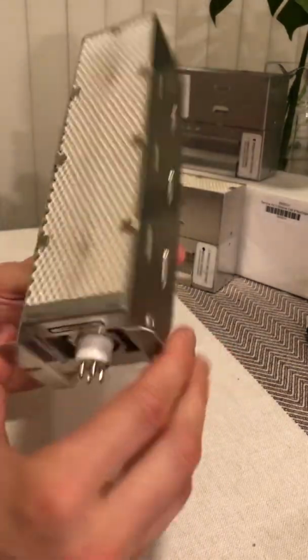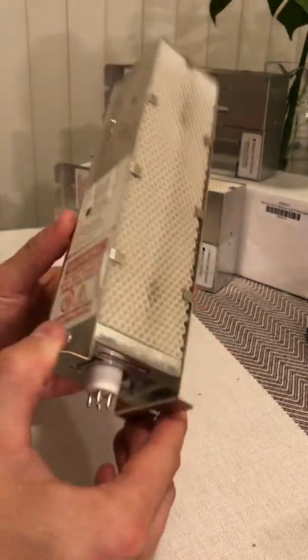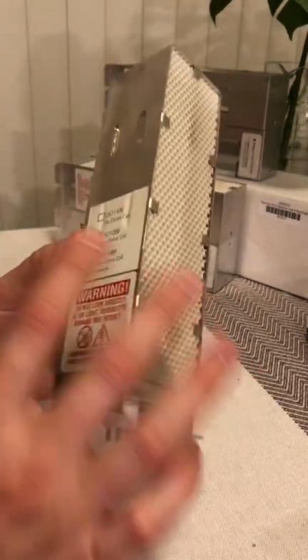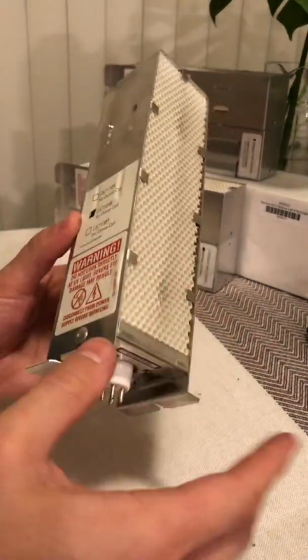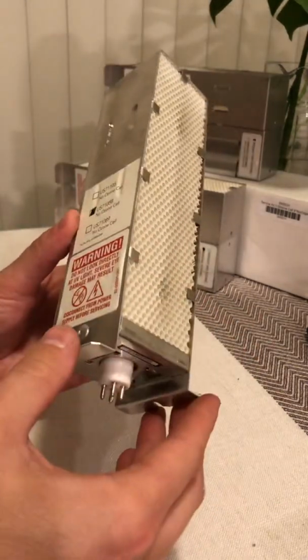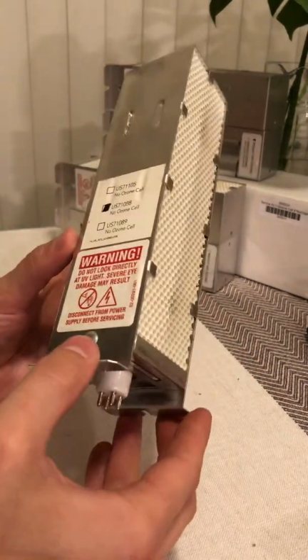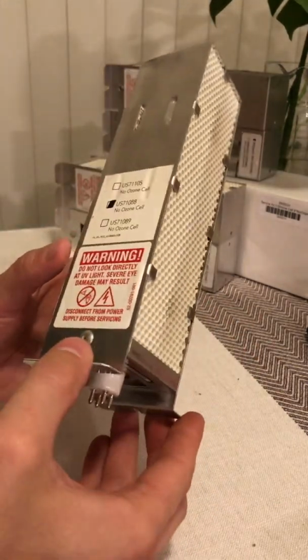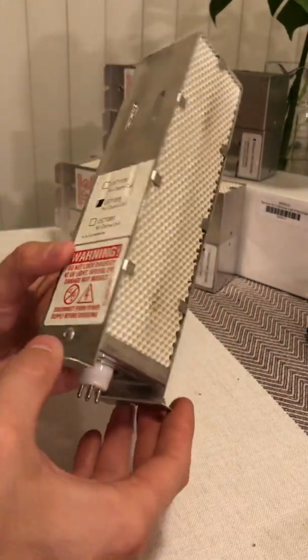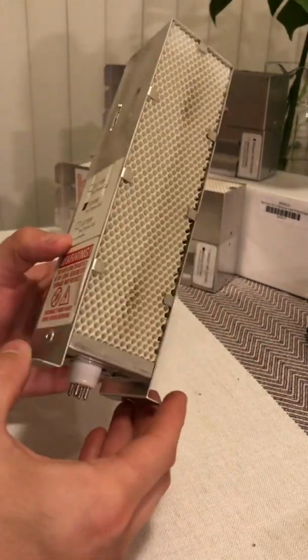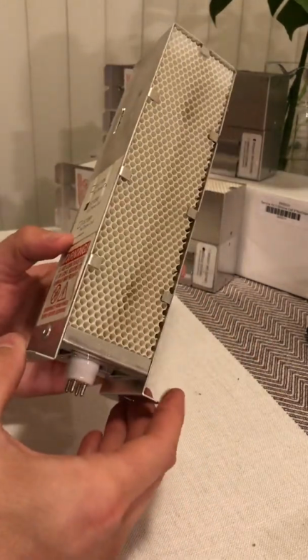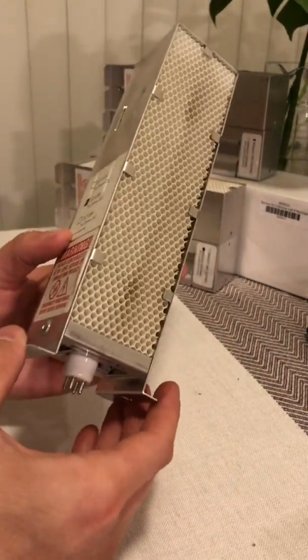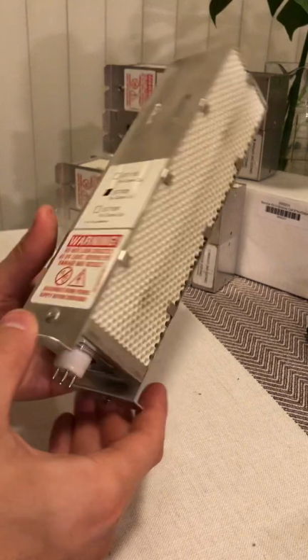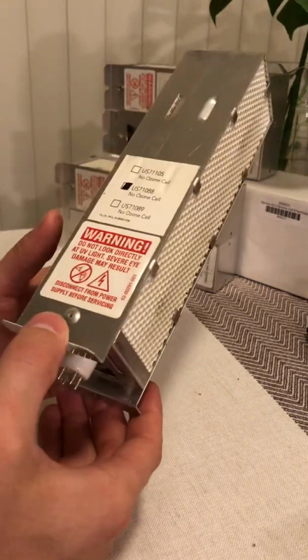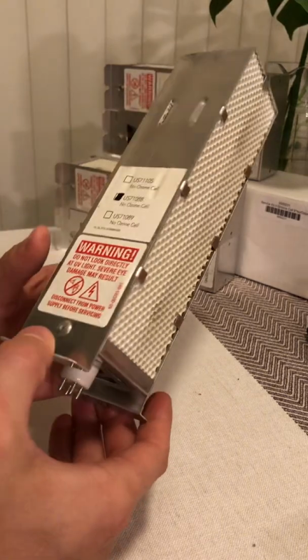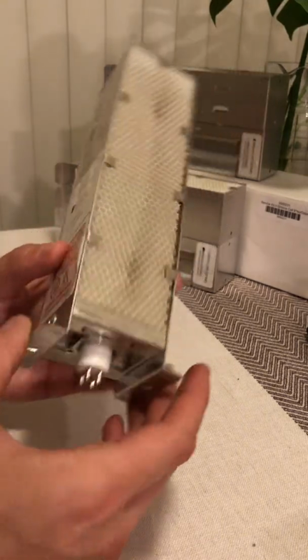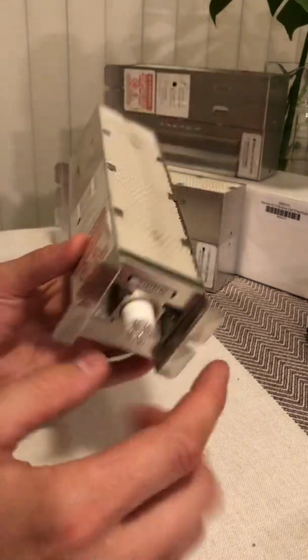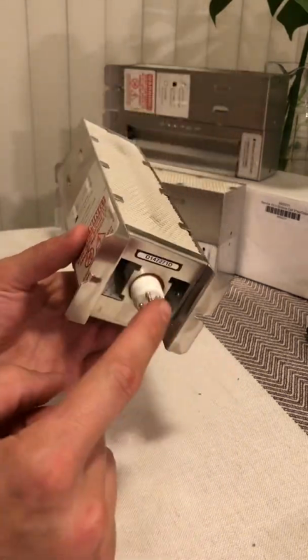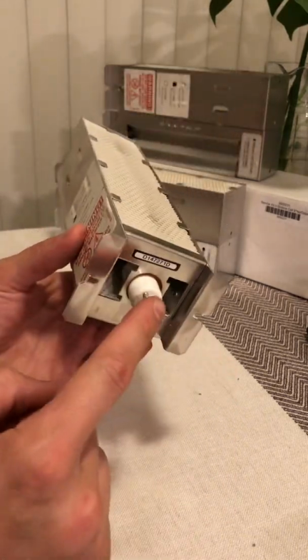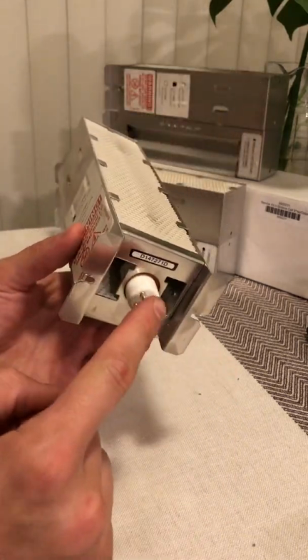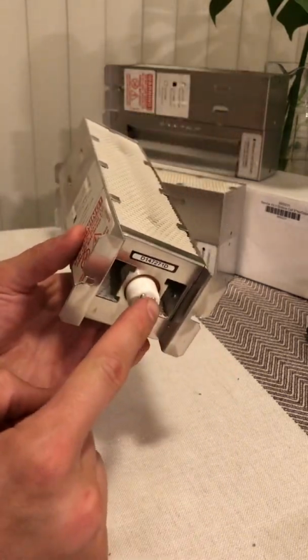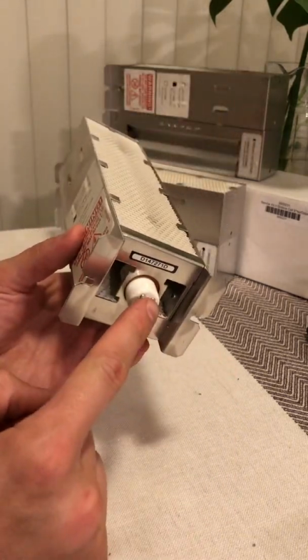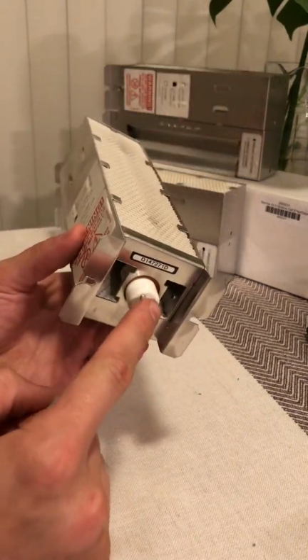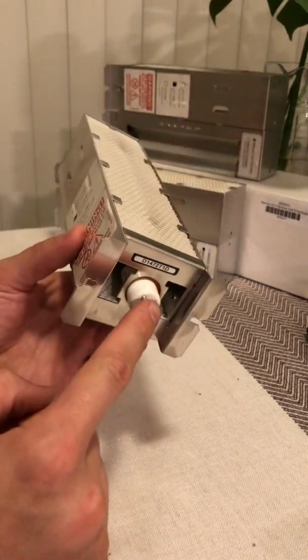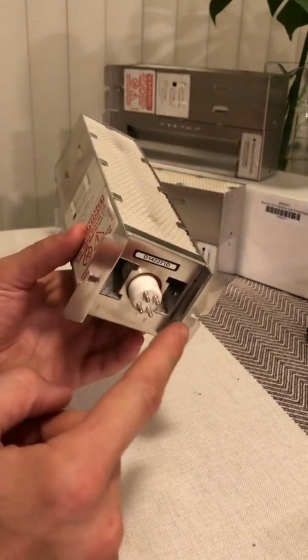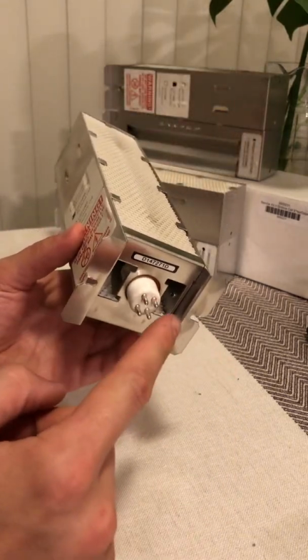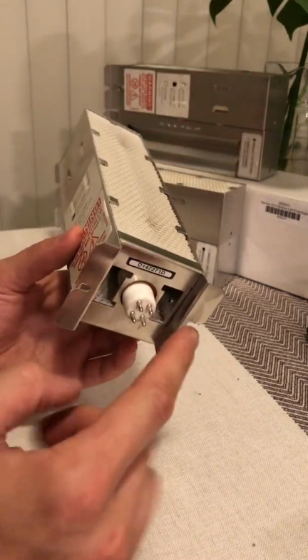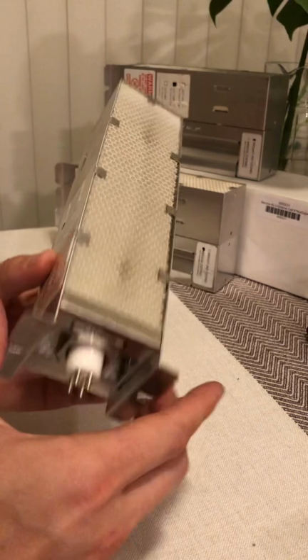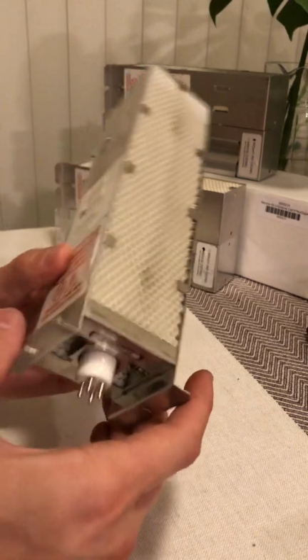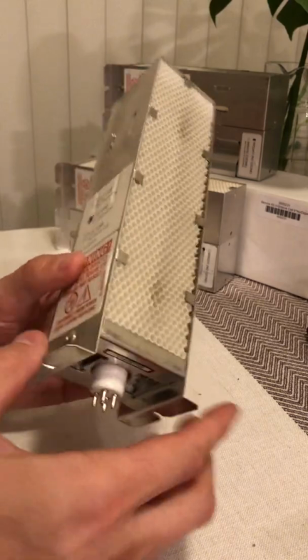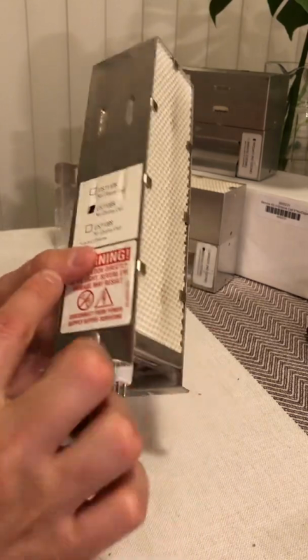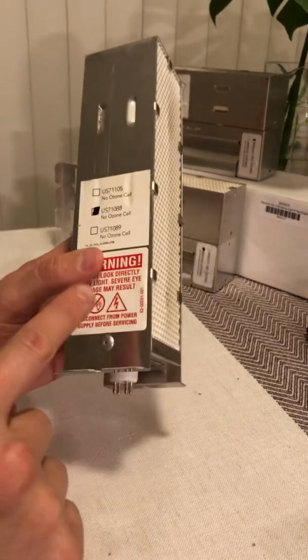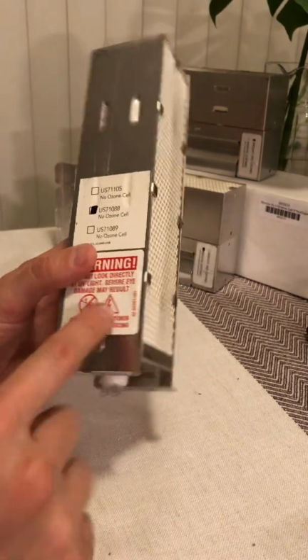You can buy an entire replacement cell — currently they're about $60. Or you can replace just the light bulb itself, and you can do that for about $30. So I'll show you how to replace this.